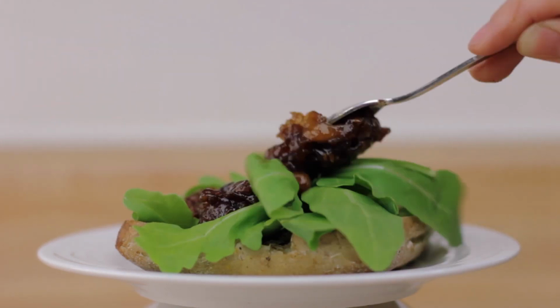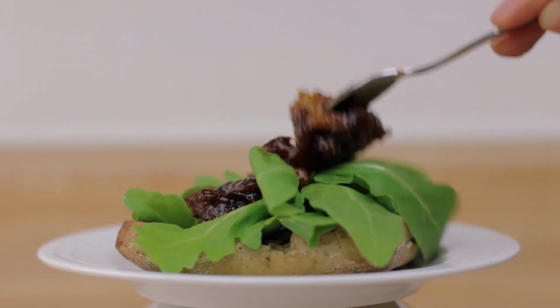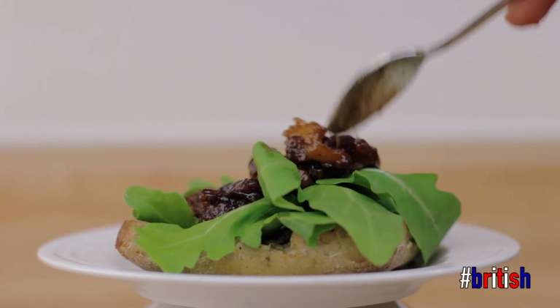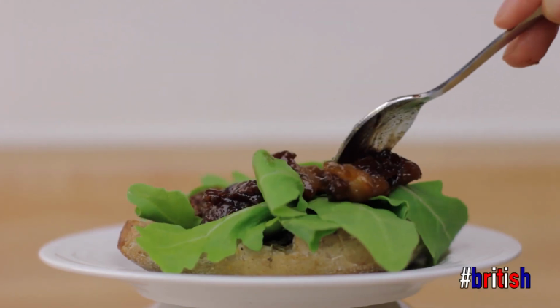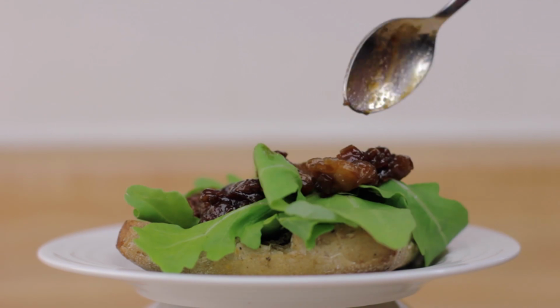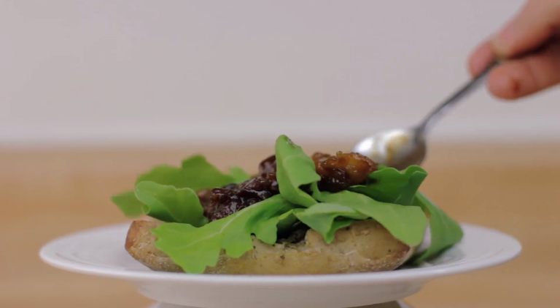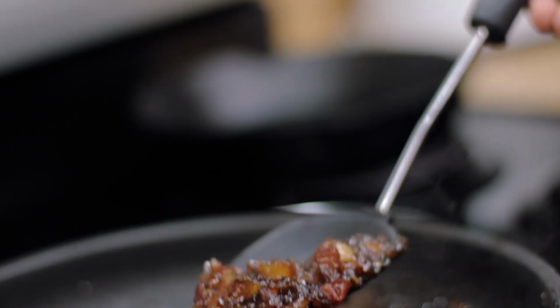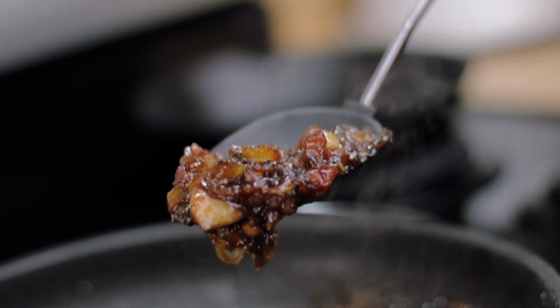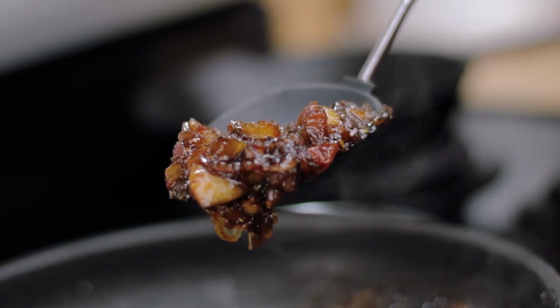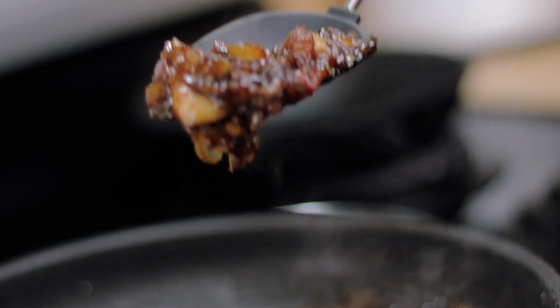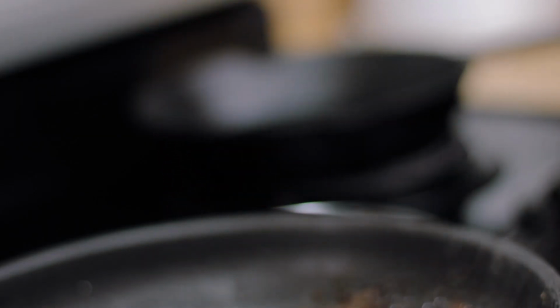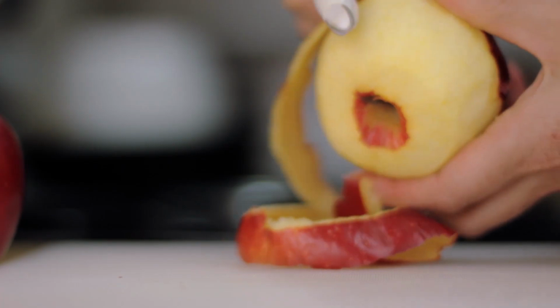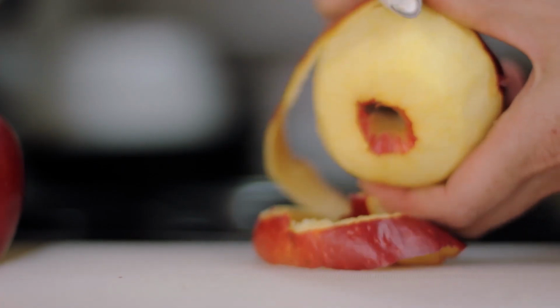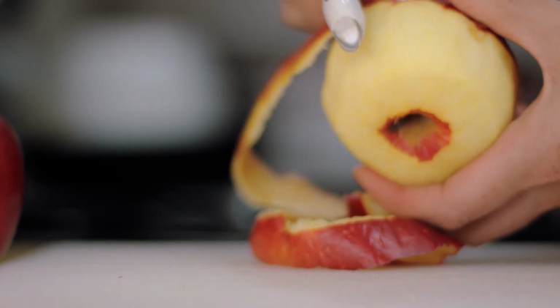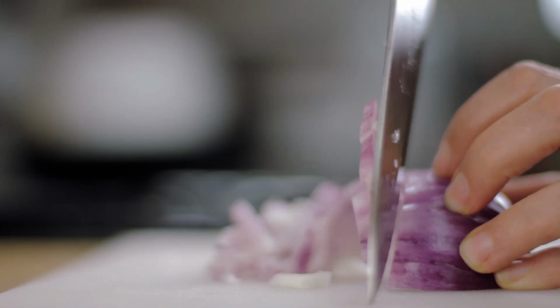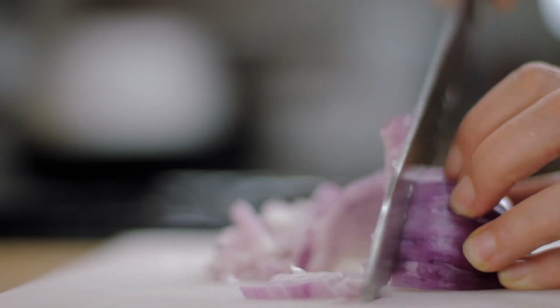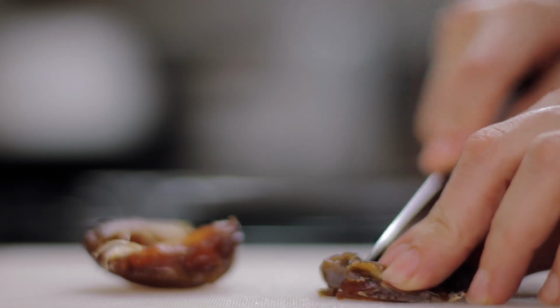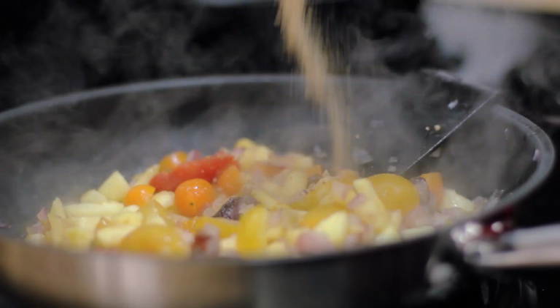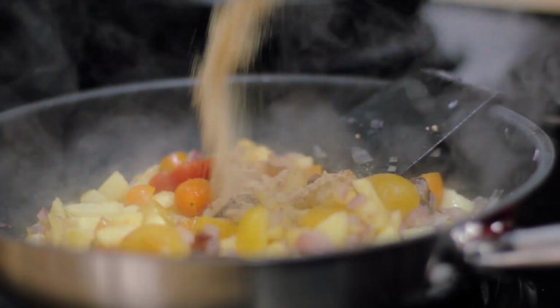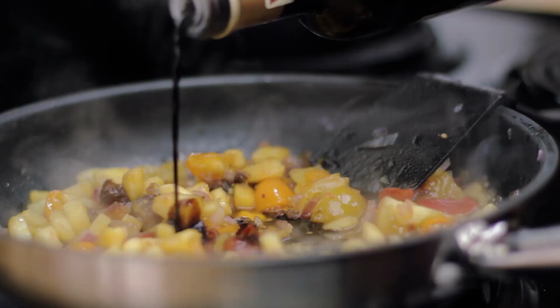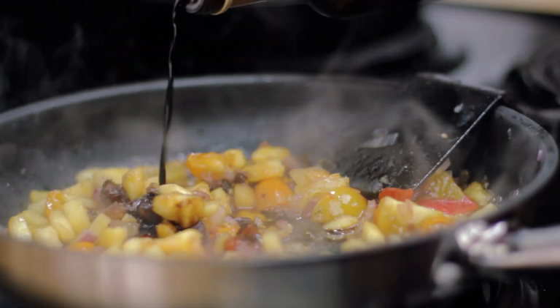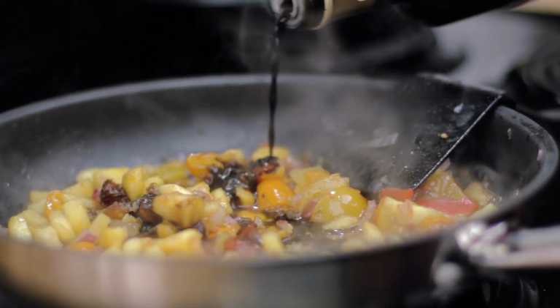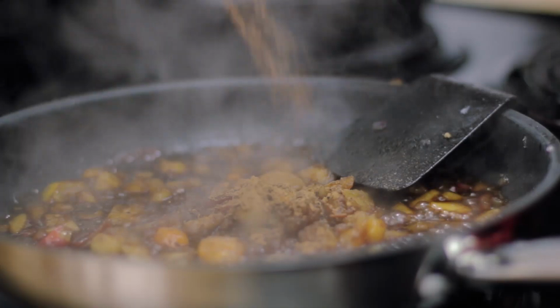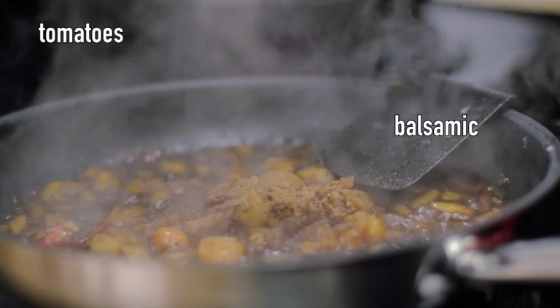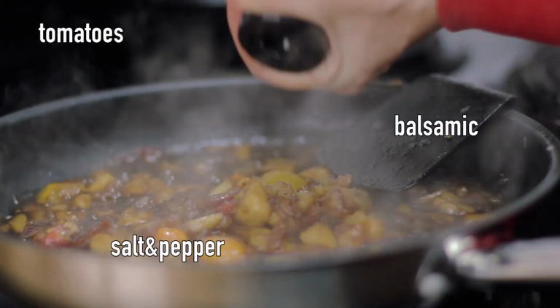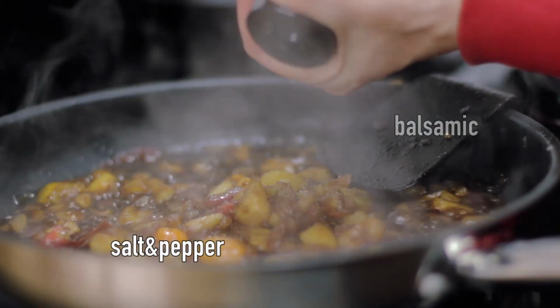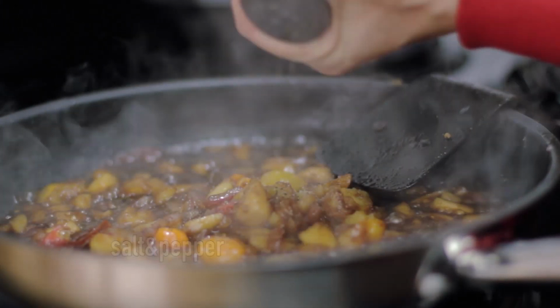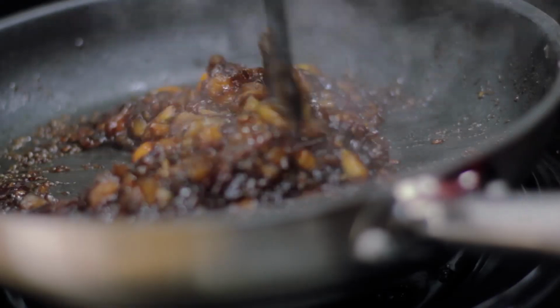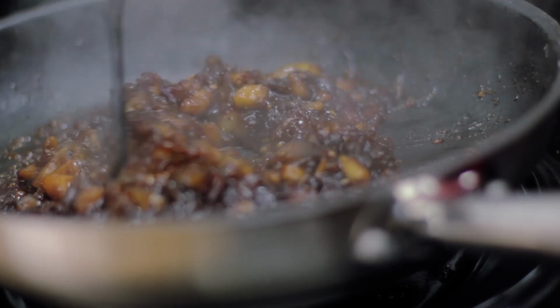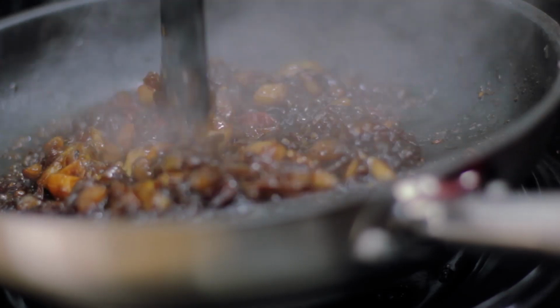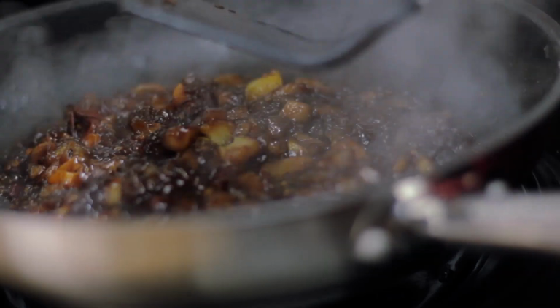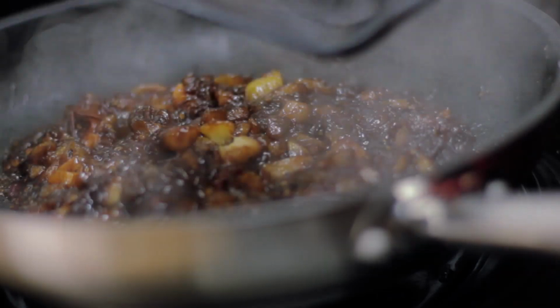I've been to the UK so often and one of my favorite things is chutney. What we need is apples, onions, dates, sugar, honey, cinnamon, ginger, nutmeg — just mix it up and let it cook.